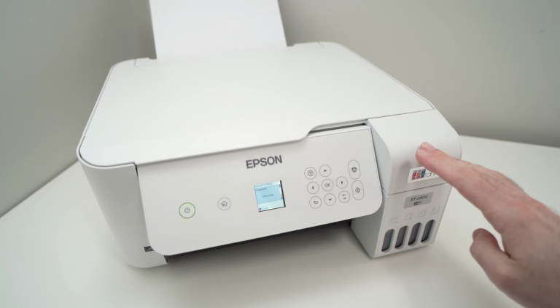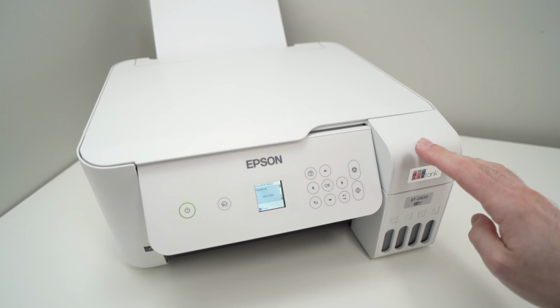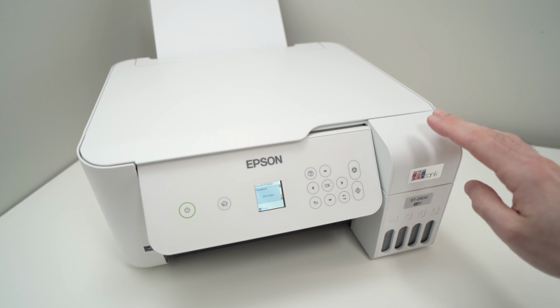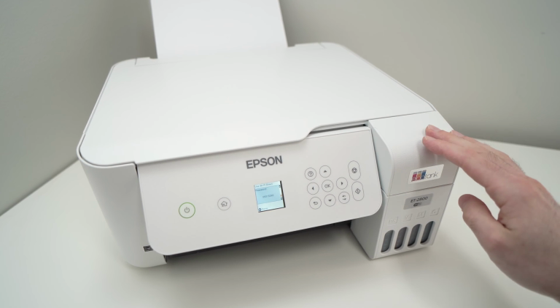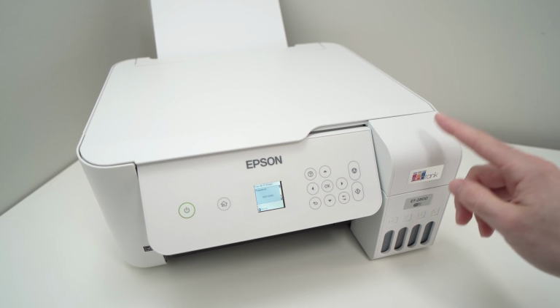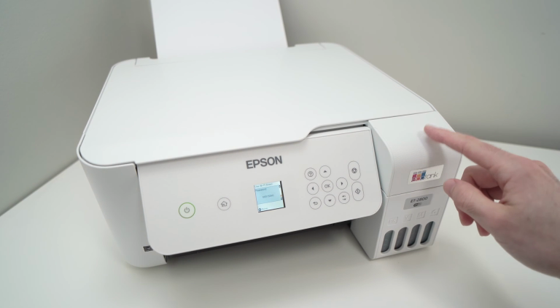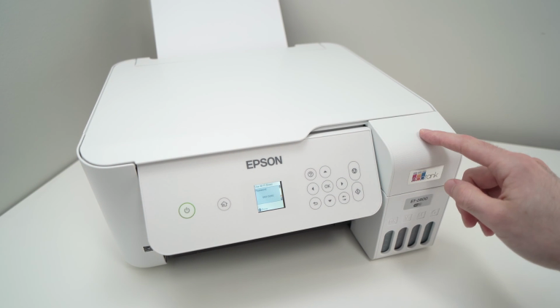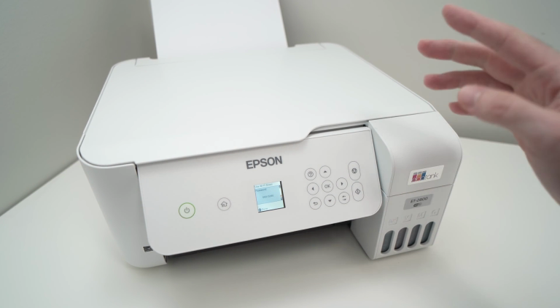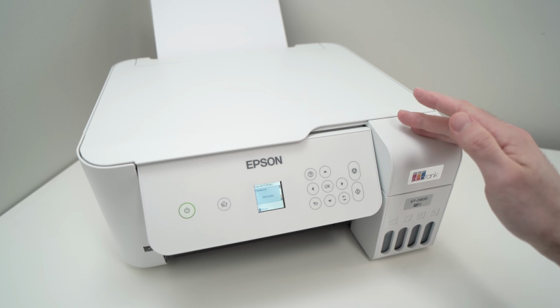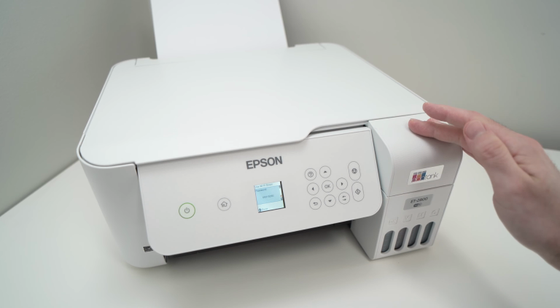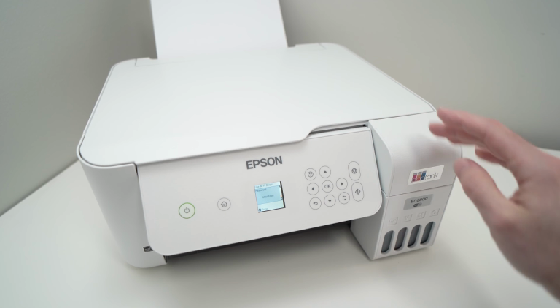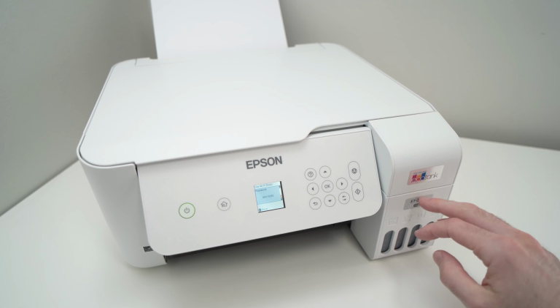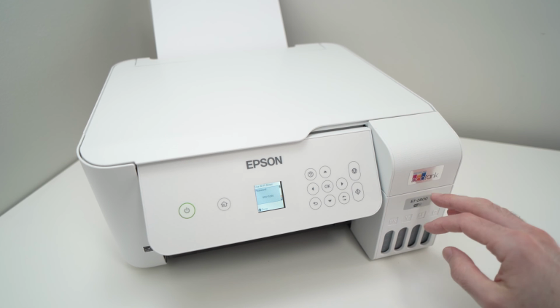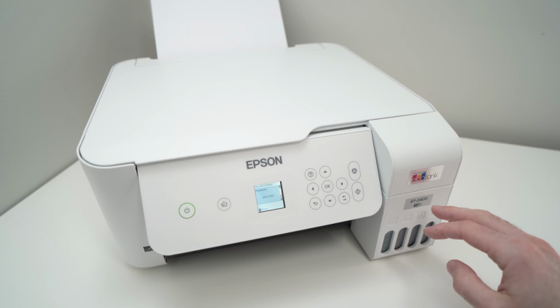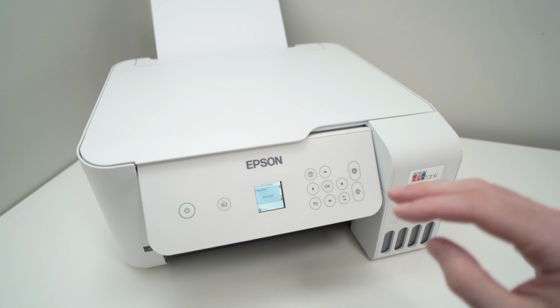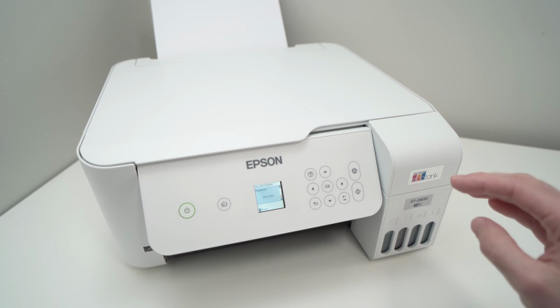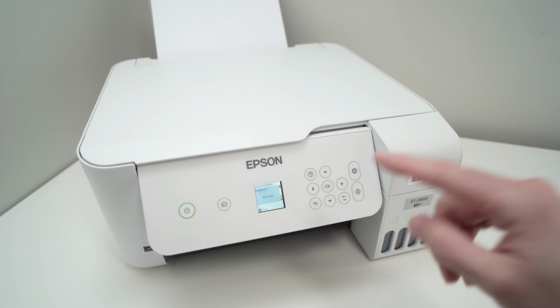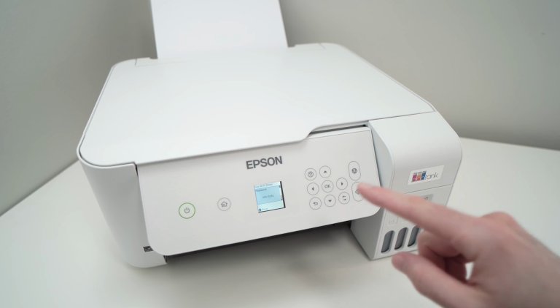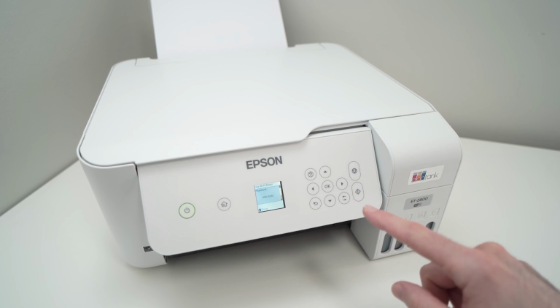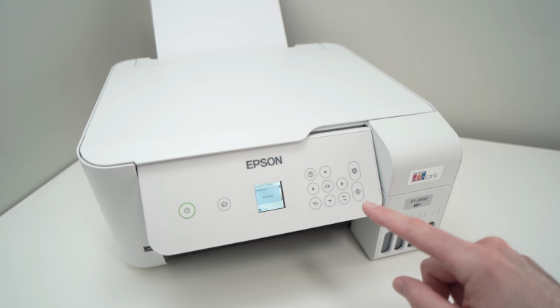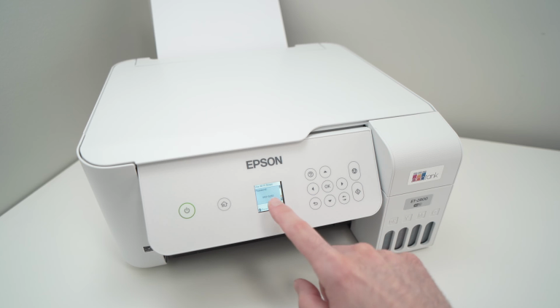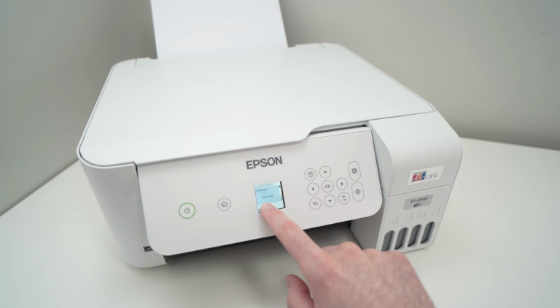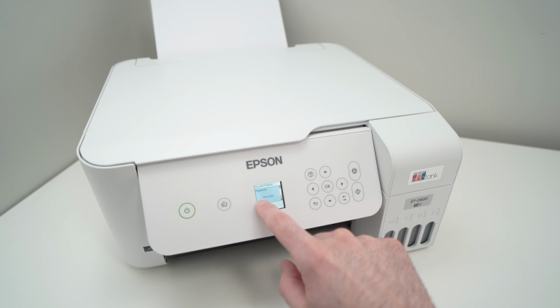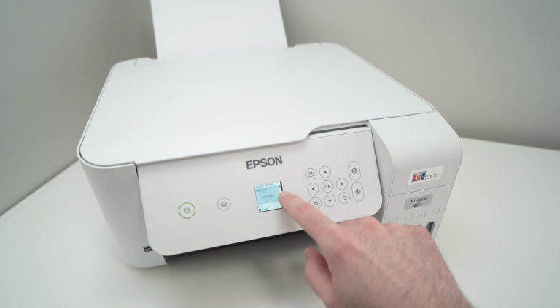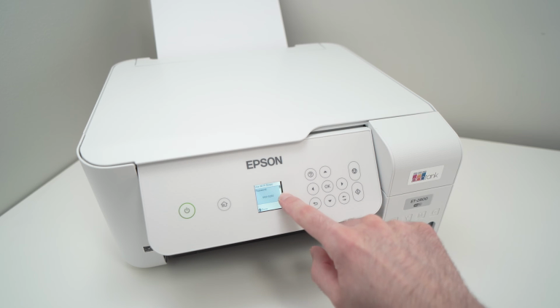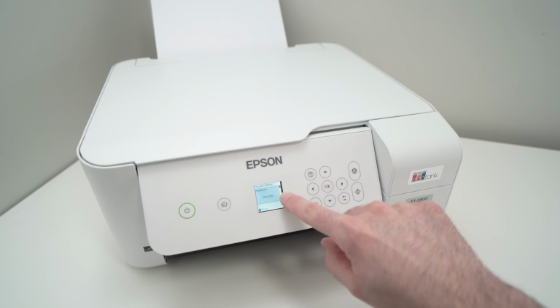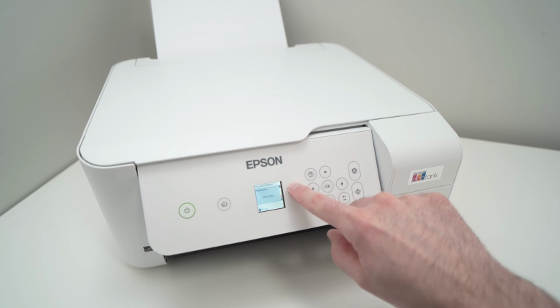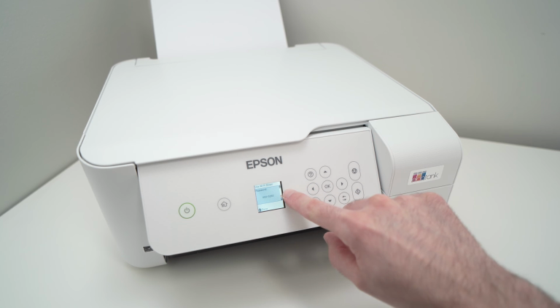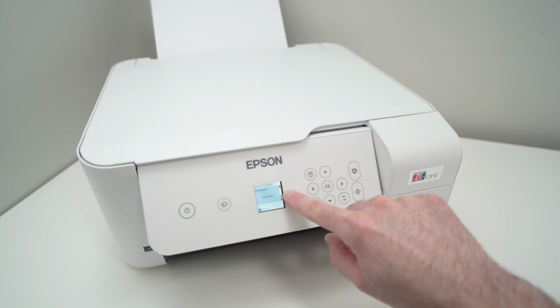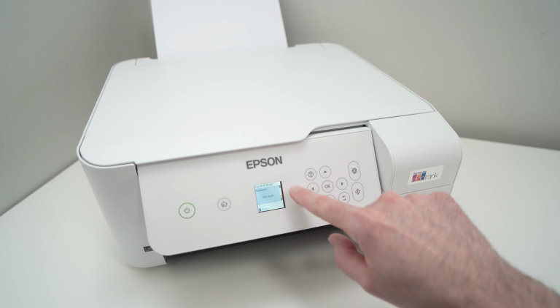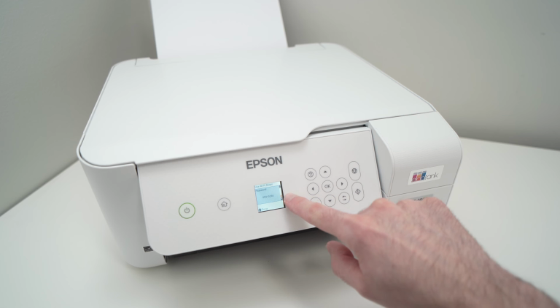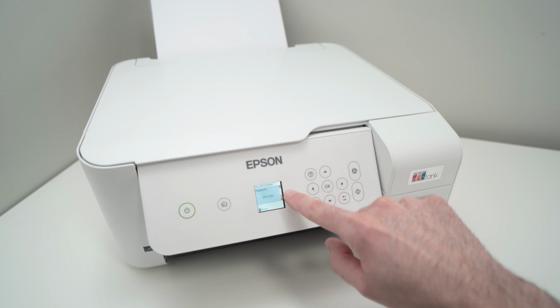In this video, I'll show you how to find the Wi-Fi password of your Epson EcoTank ET2800 or many other similar models. You can see over here the password displayed on this small screen. I'll show you how to get there.